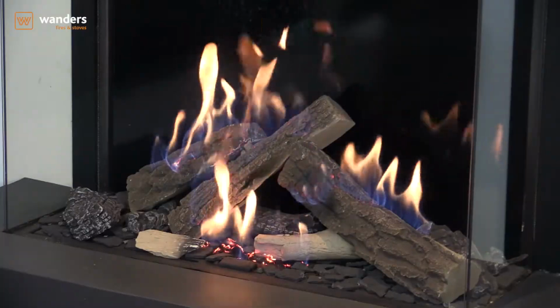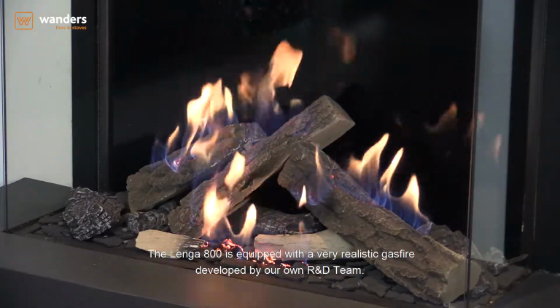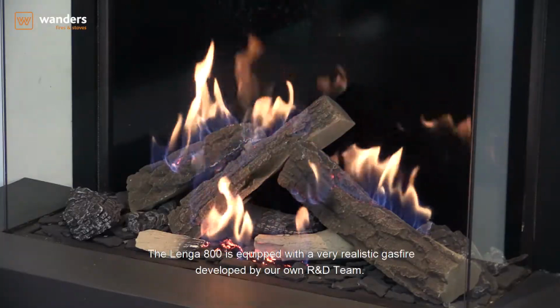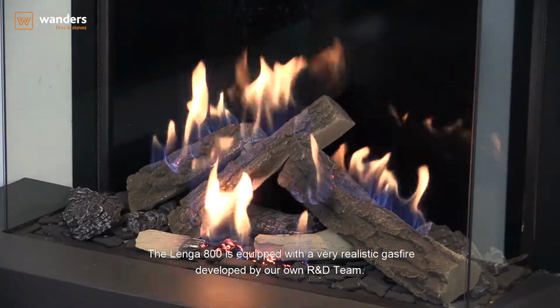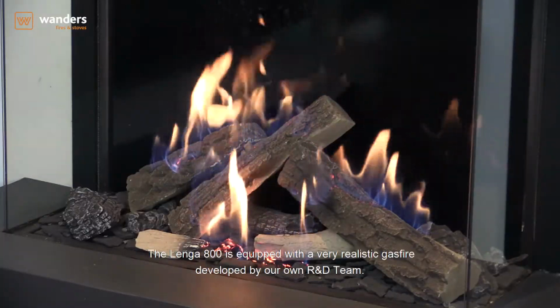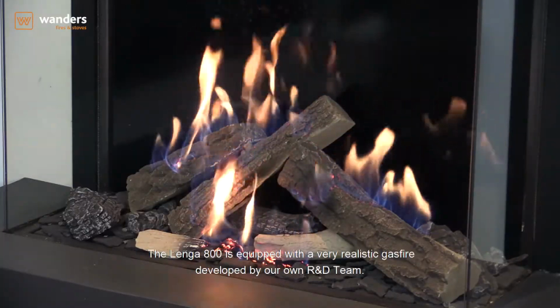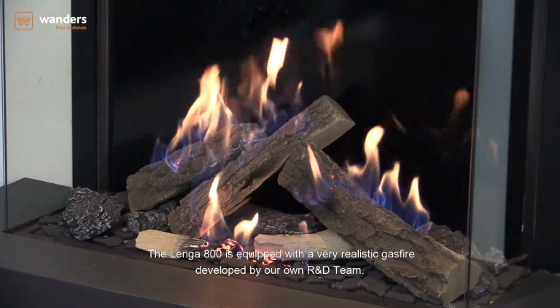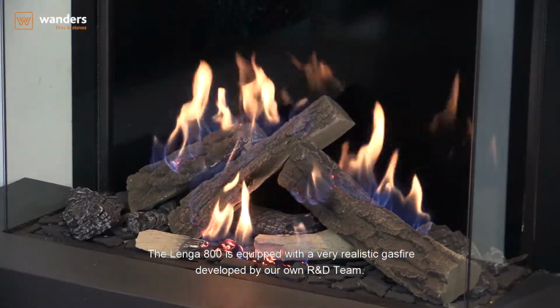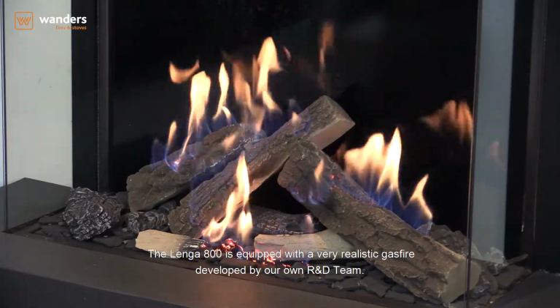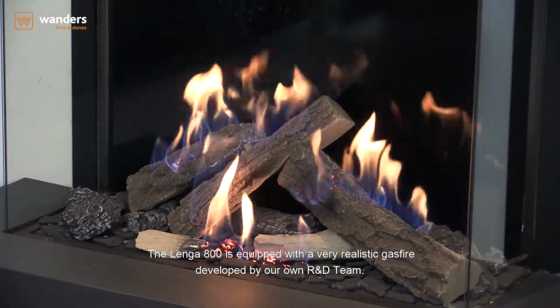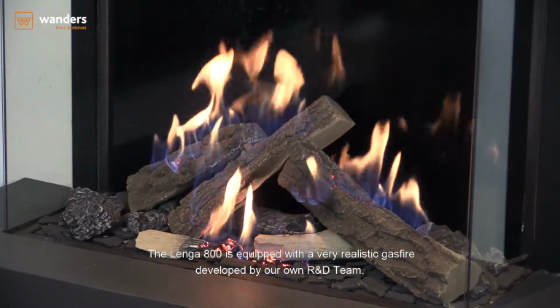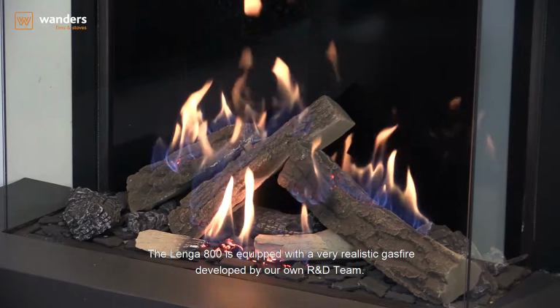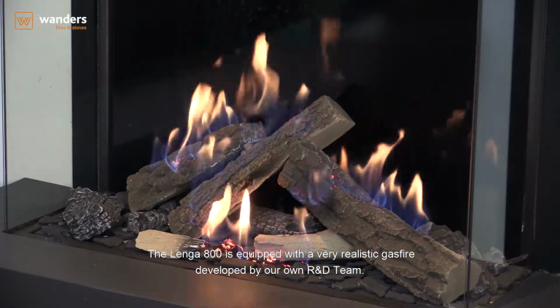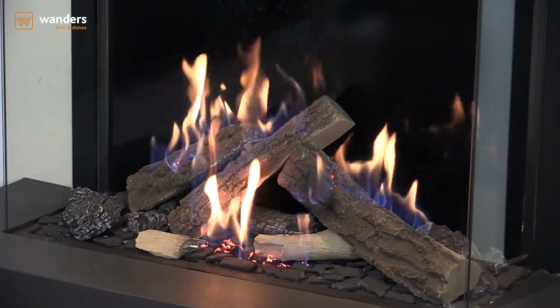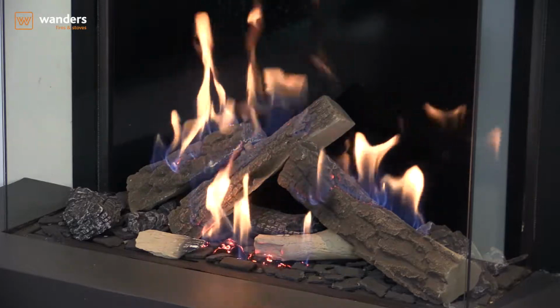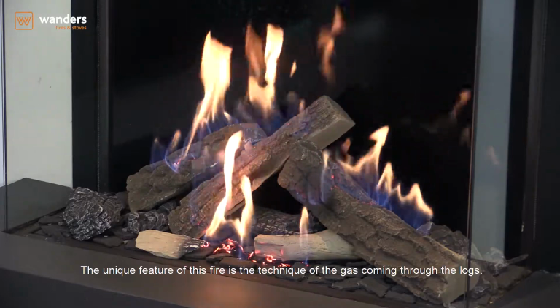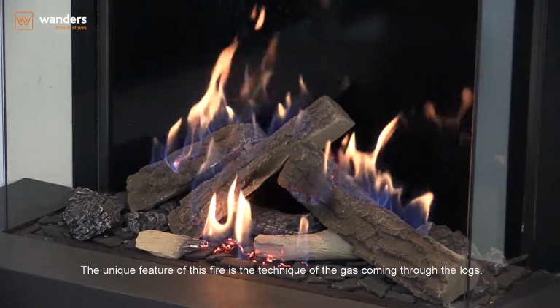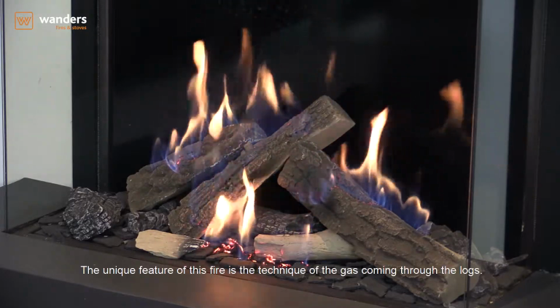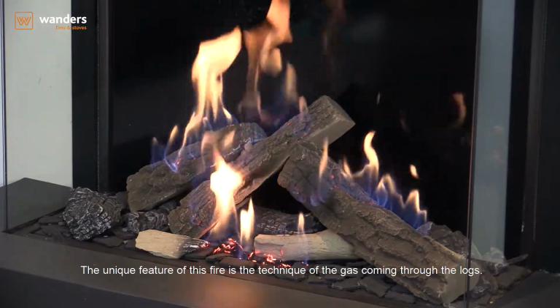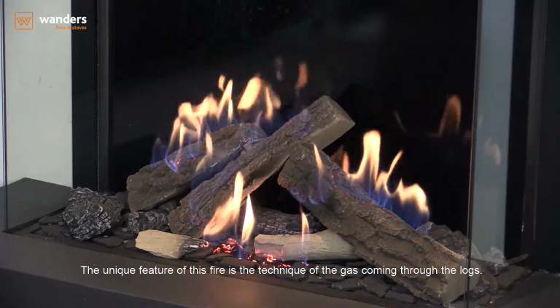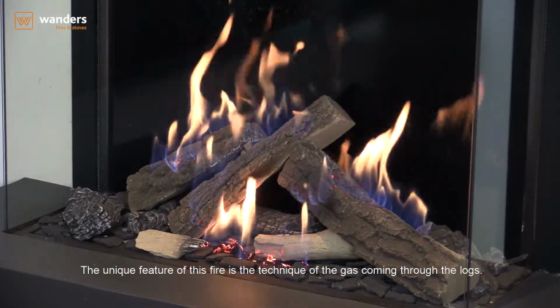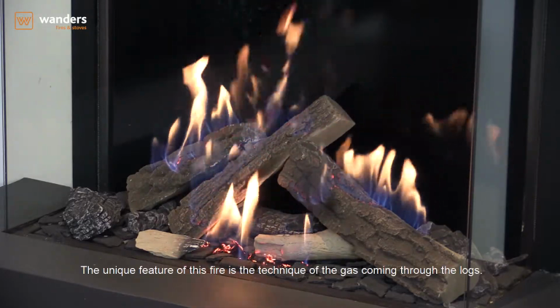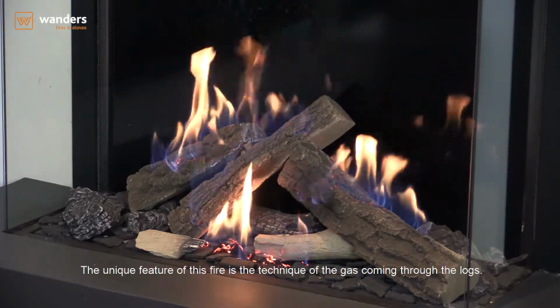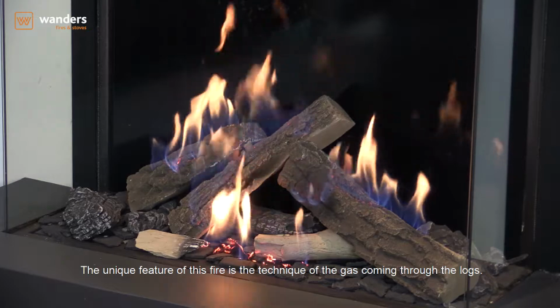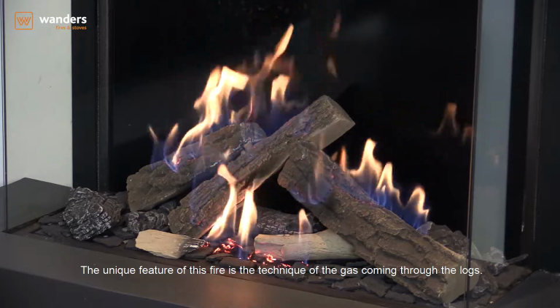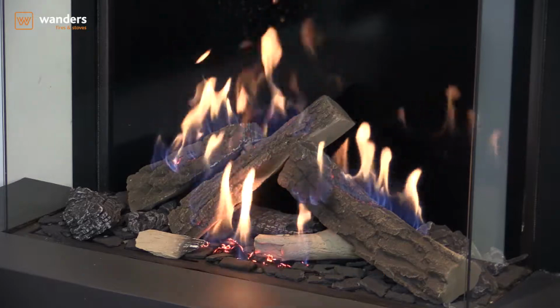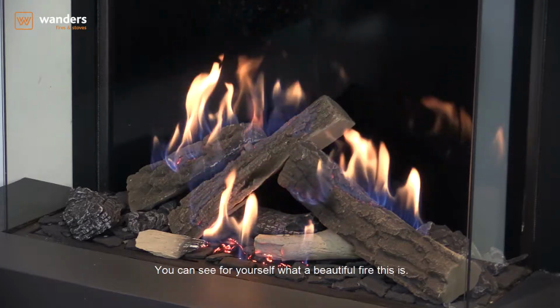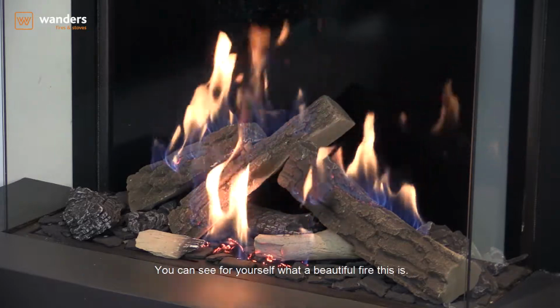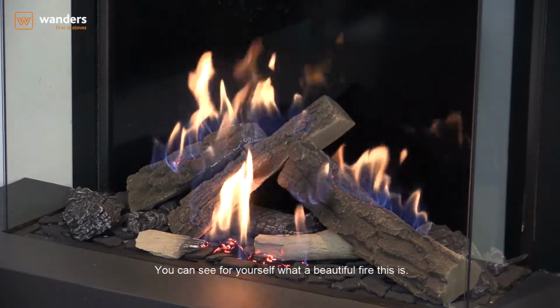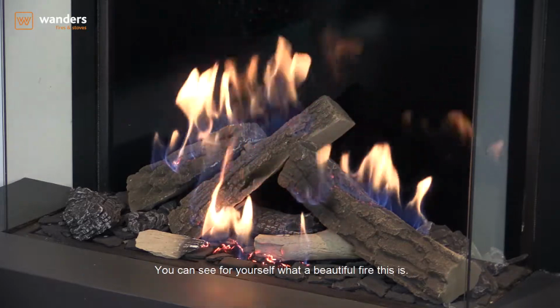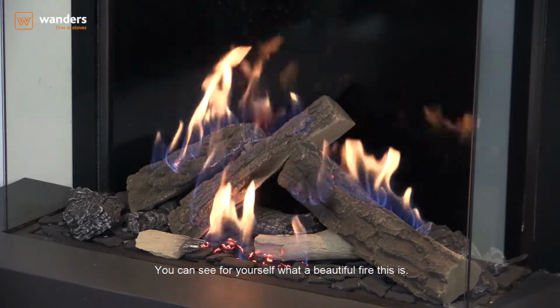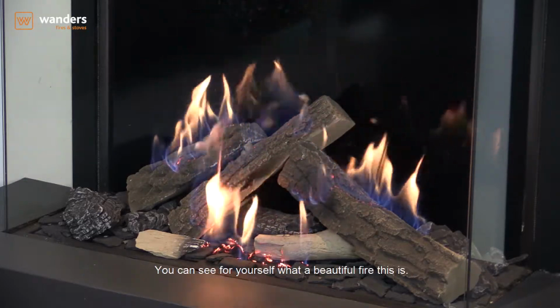The Lenga 800 is equipped with a very realistic gas fire developed by our own R&D team. The unique feature of this fire is the technique of the gas coming through the logs. You can see for yourself what a beautiful fire this is.